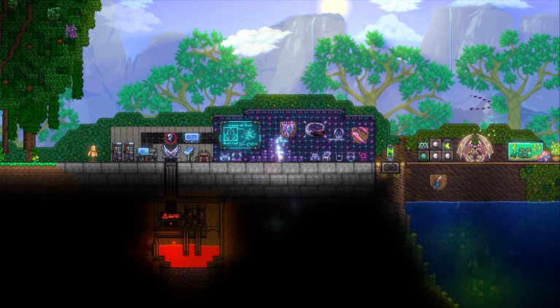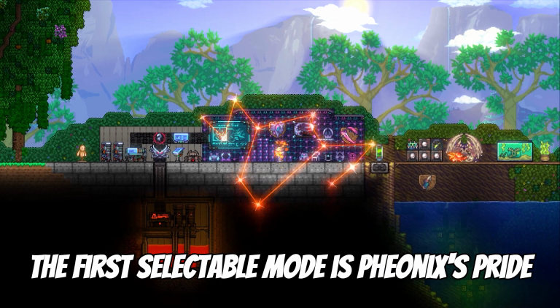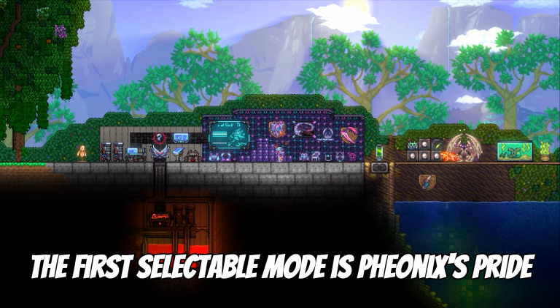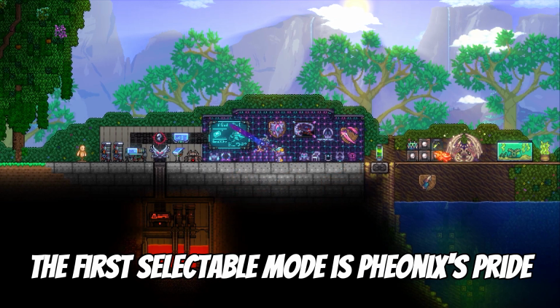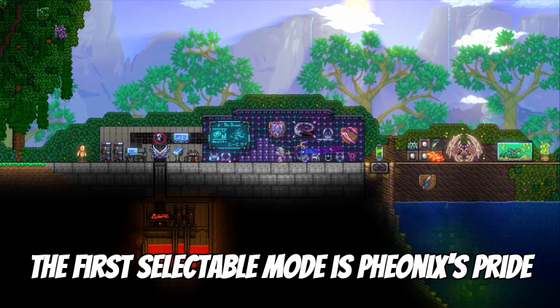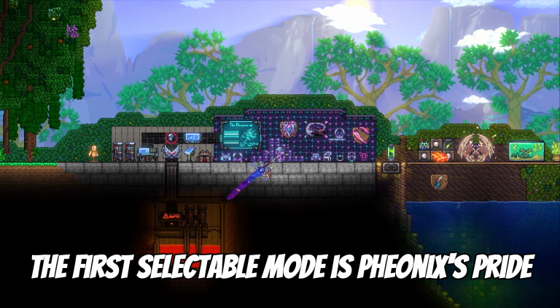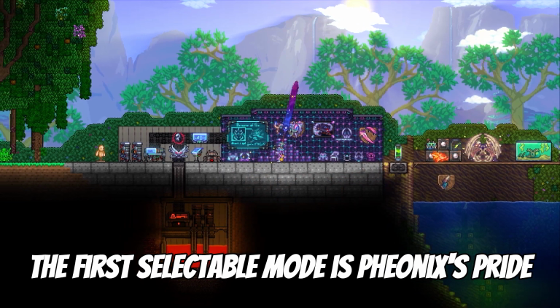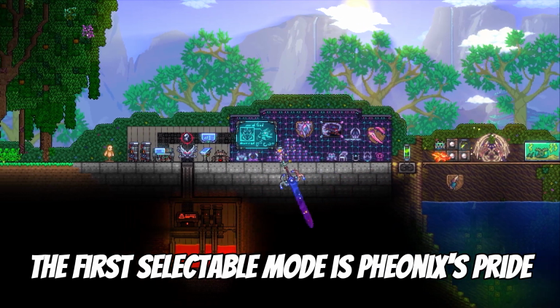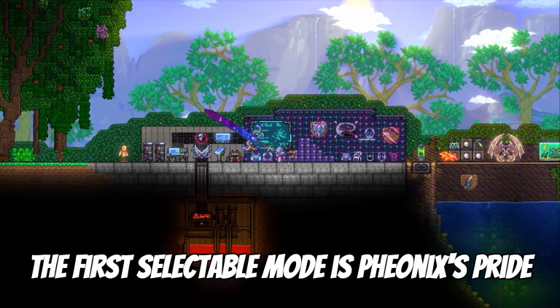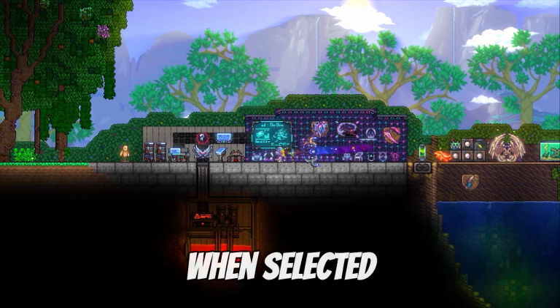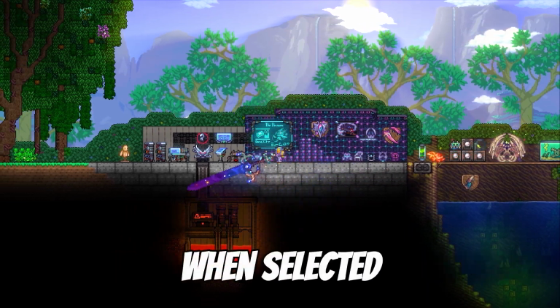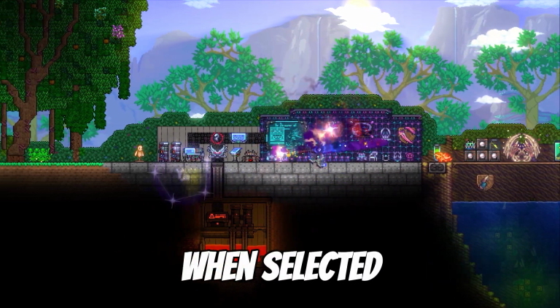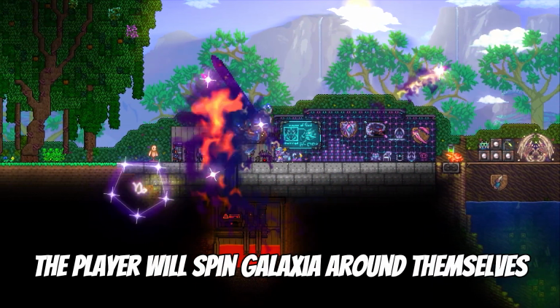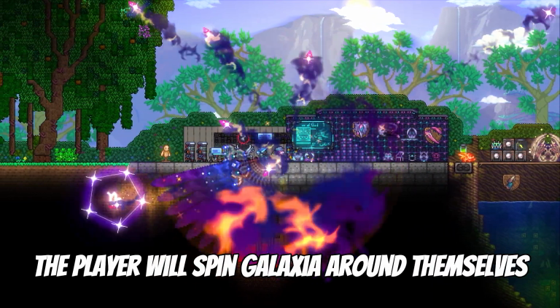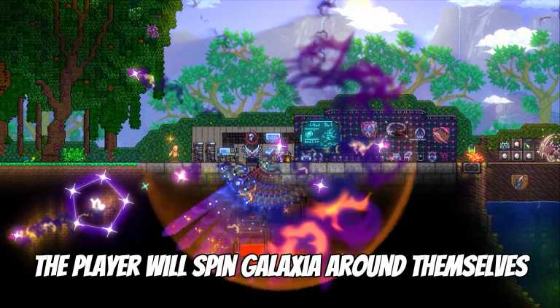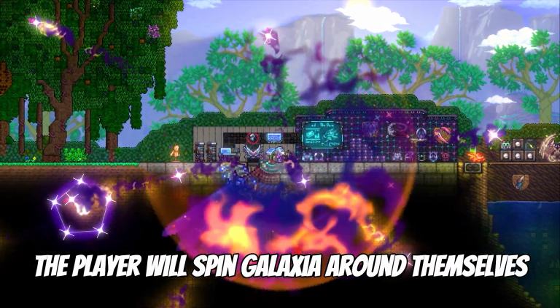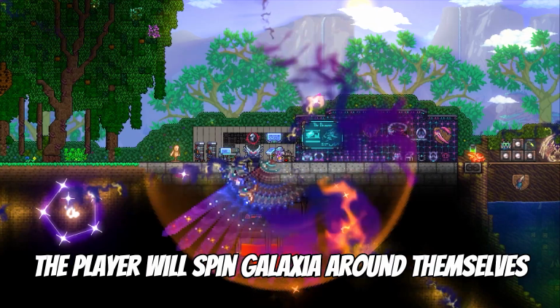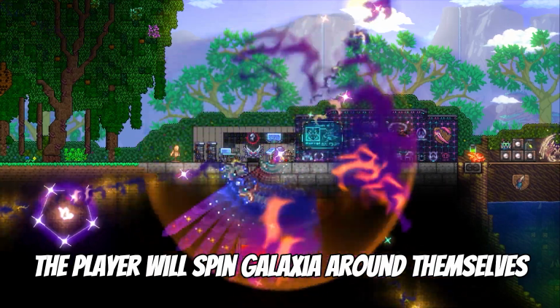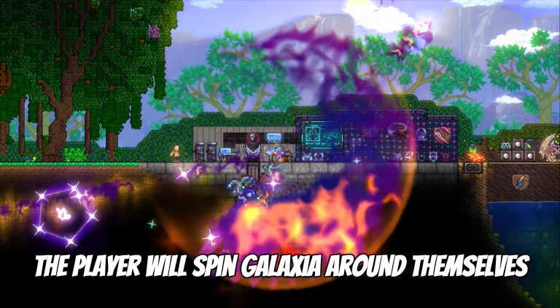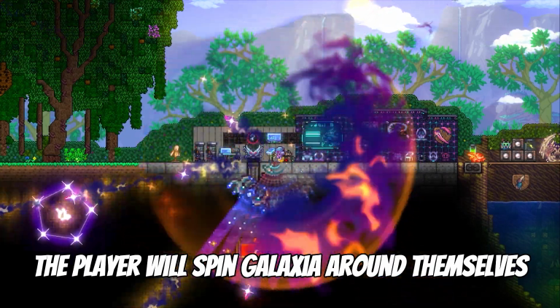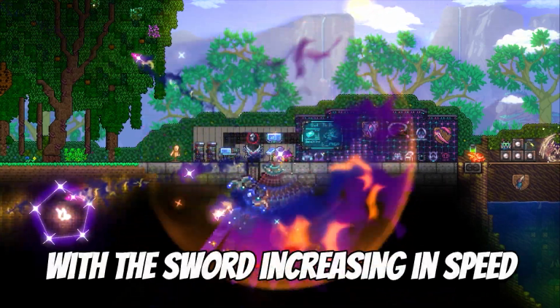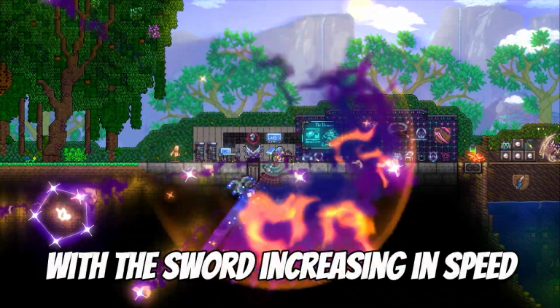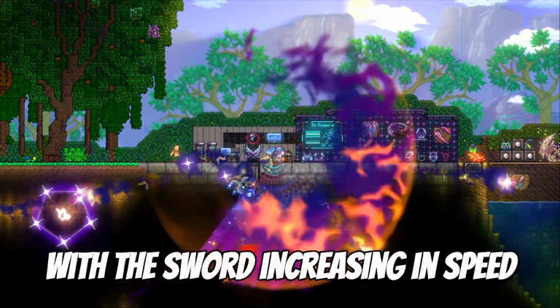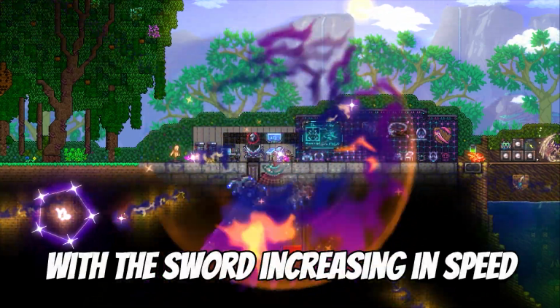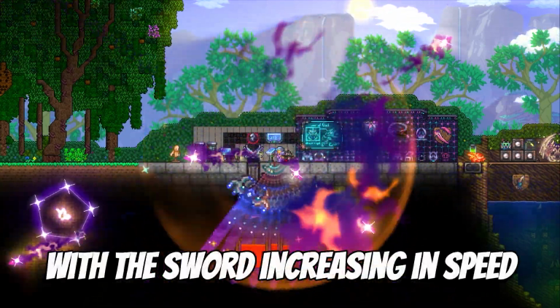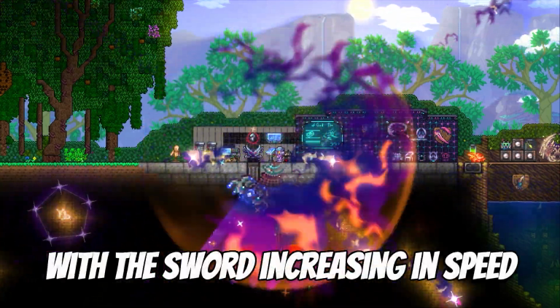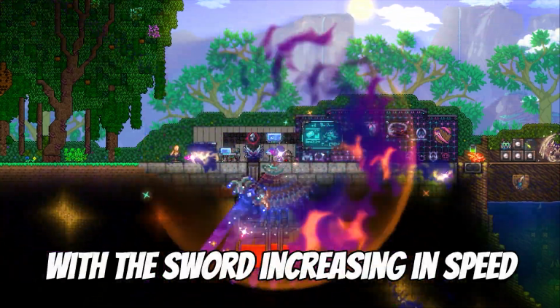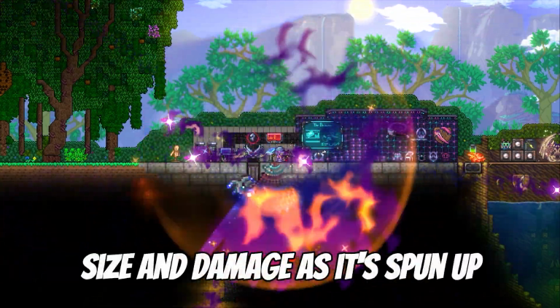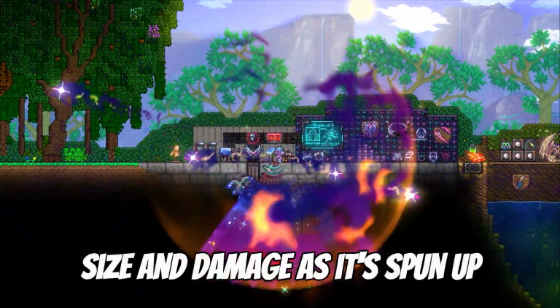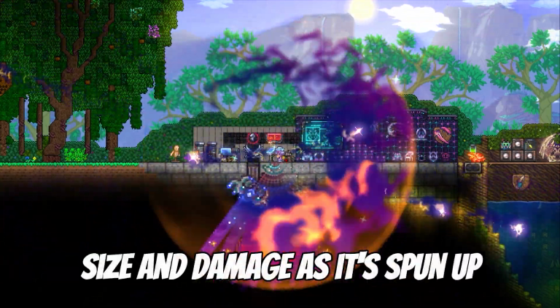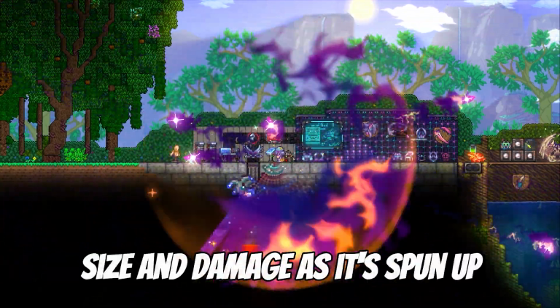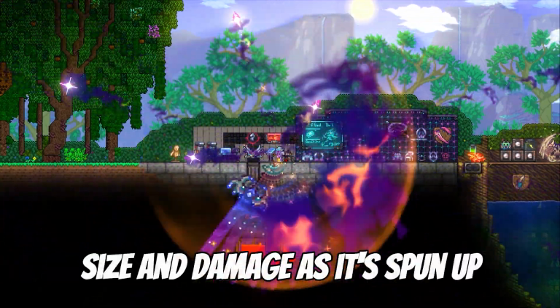The first selectable mode is Phoenix's Pride. When selected, the player will spin Galaxia around themselves, with the sword increasing in speed, size, and damage as it's spun up.